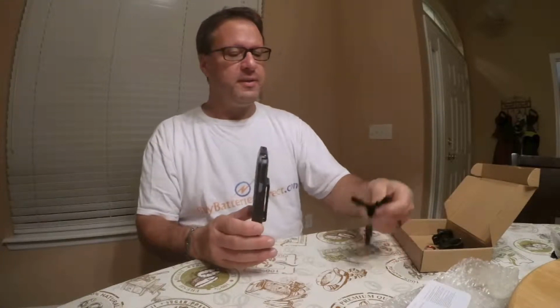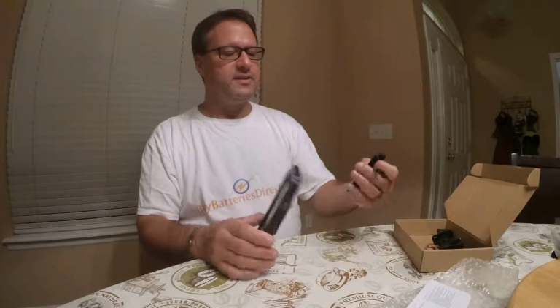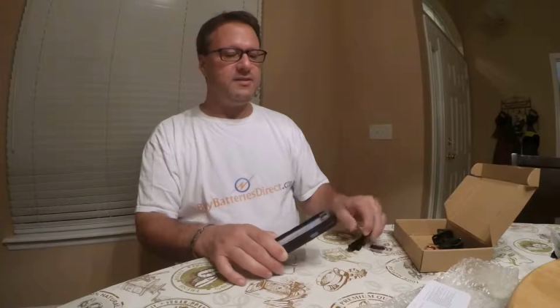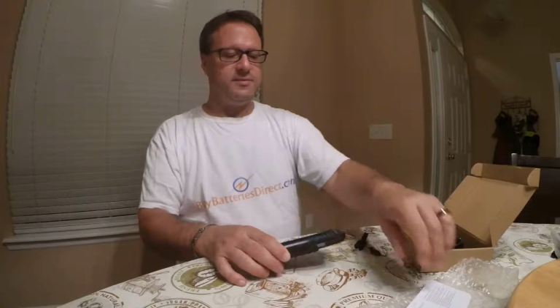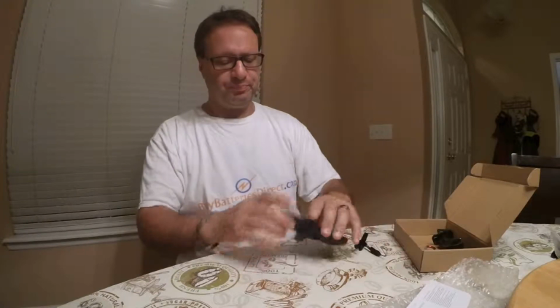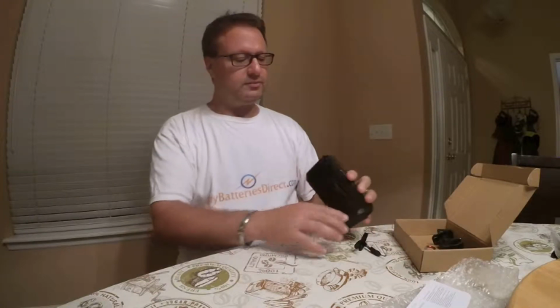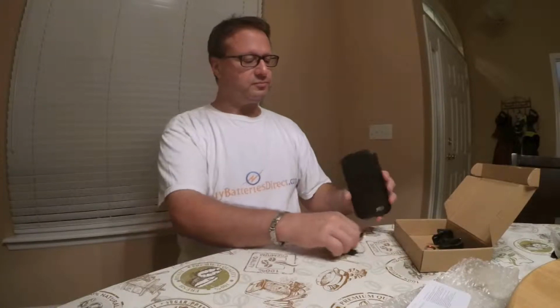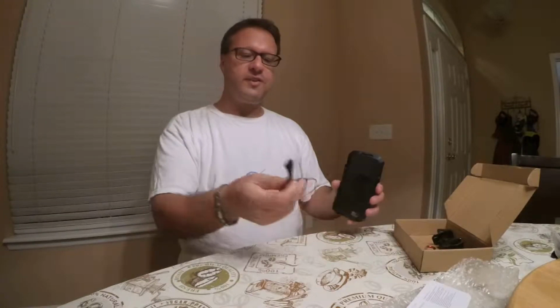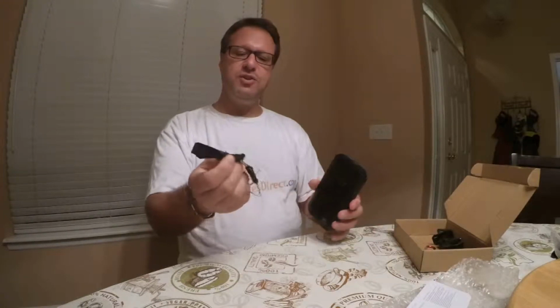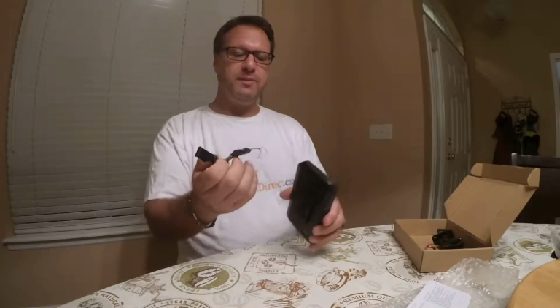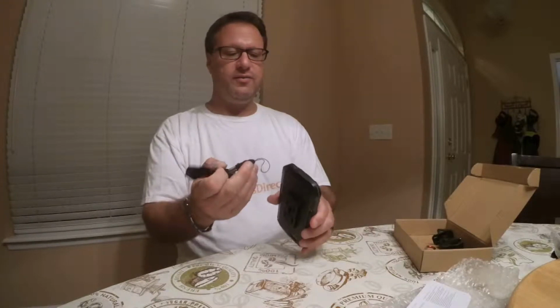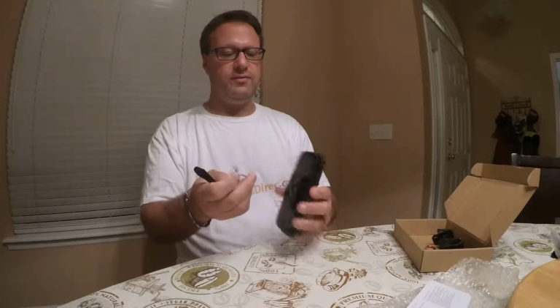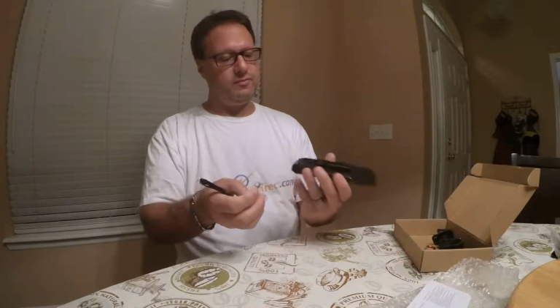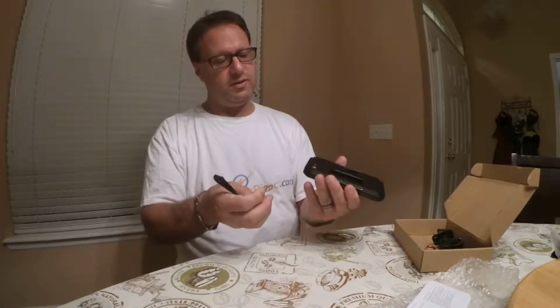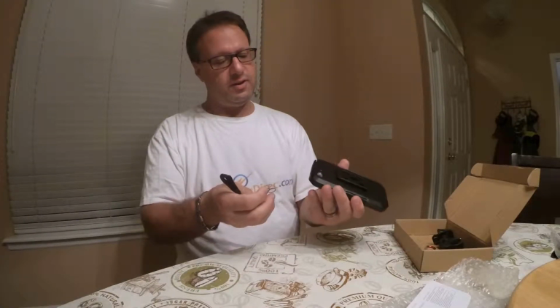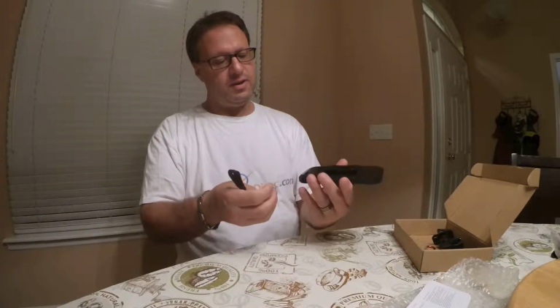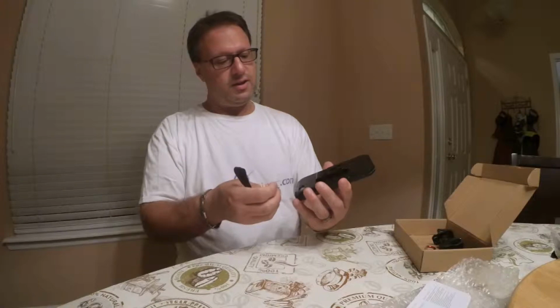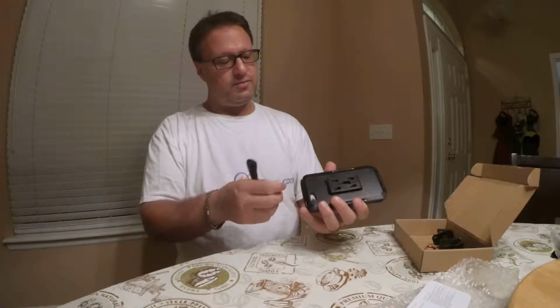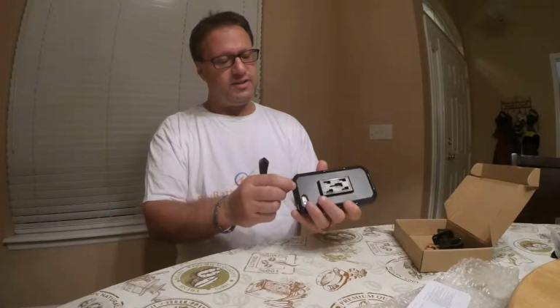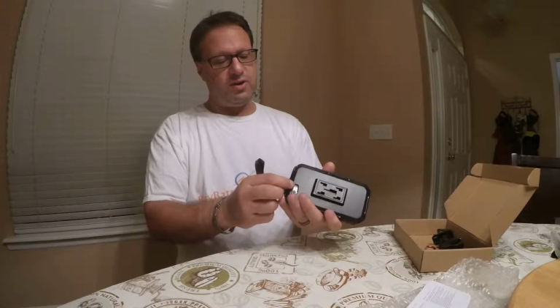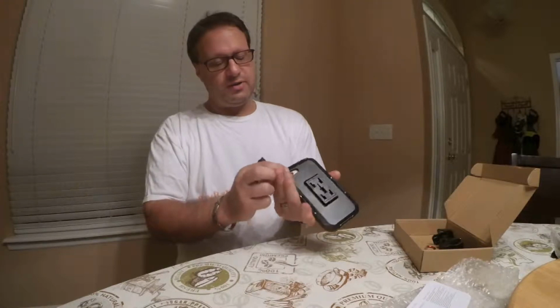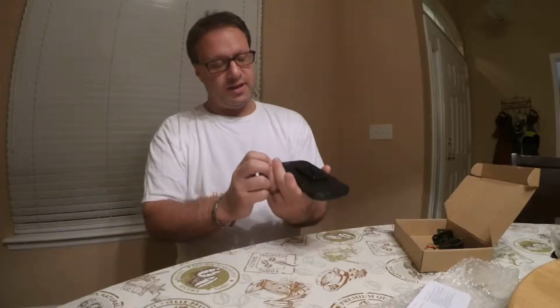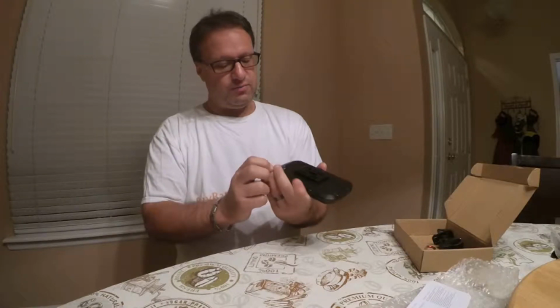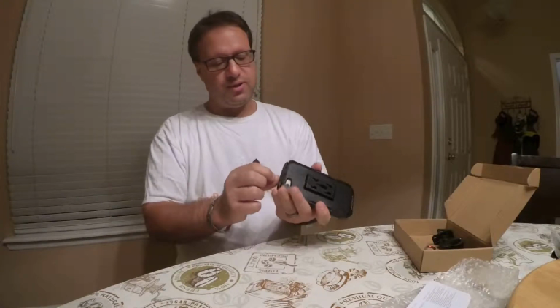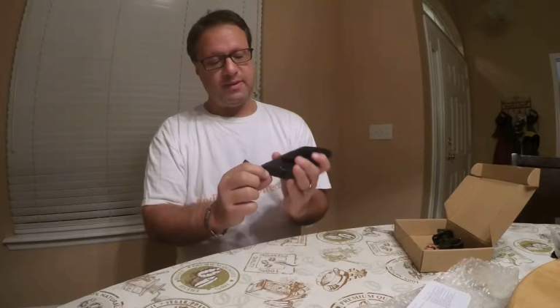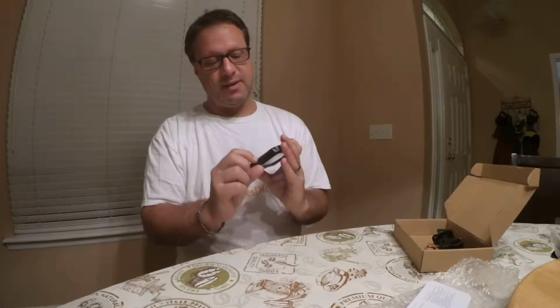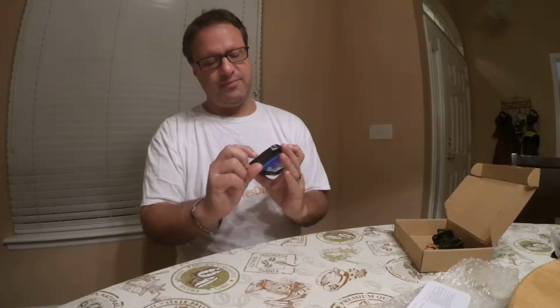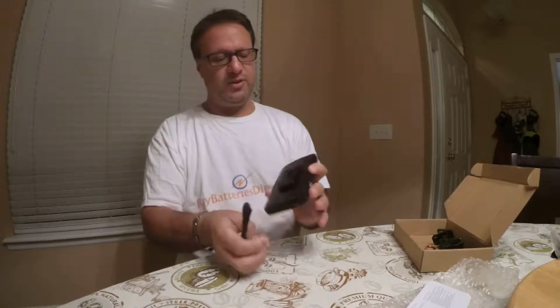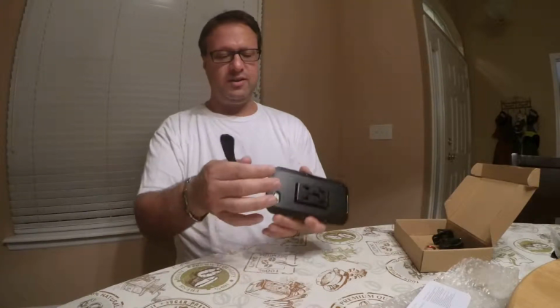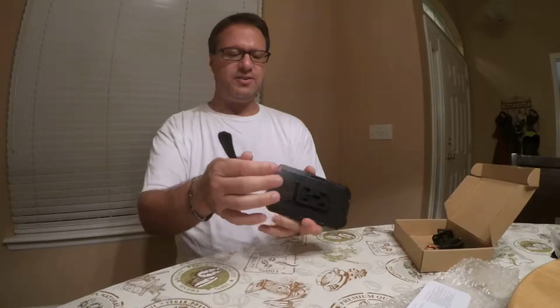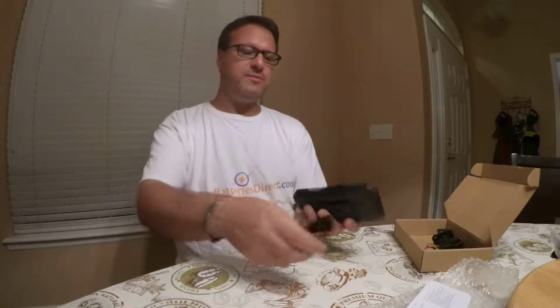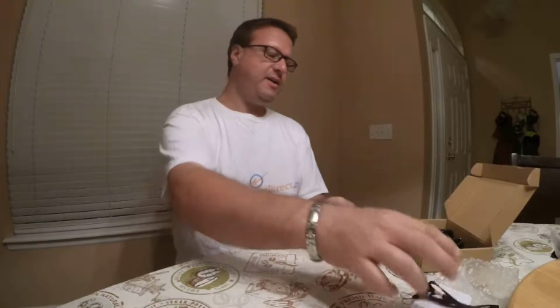The big thing about this case is there's a wrist strap here. I'm trying to see where you would actually attach the wrist strap — maybe at the top here. You can attach the strap to it.